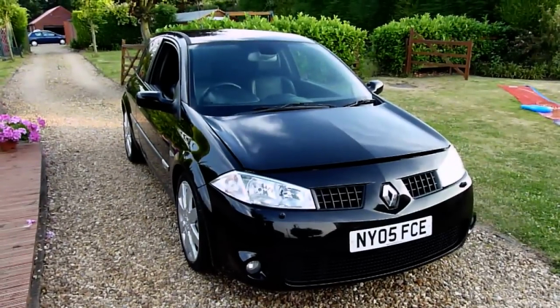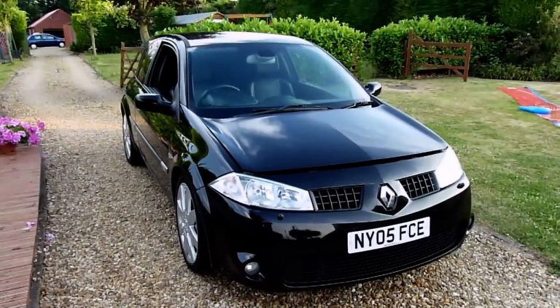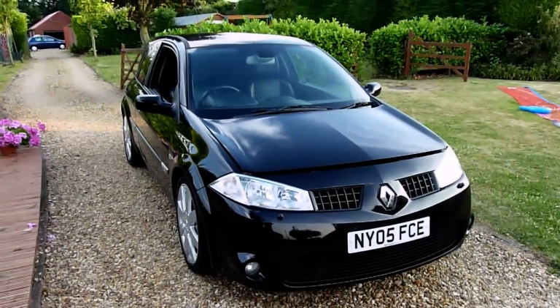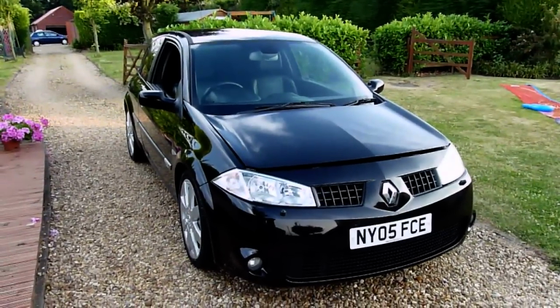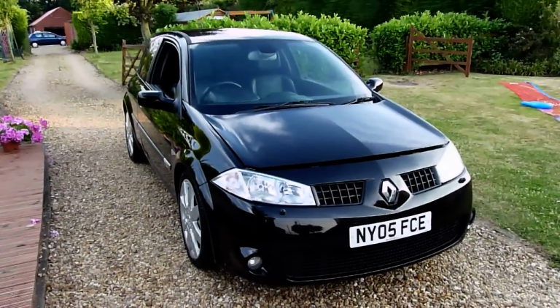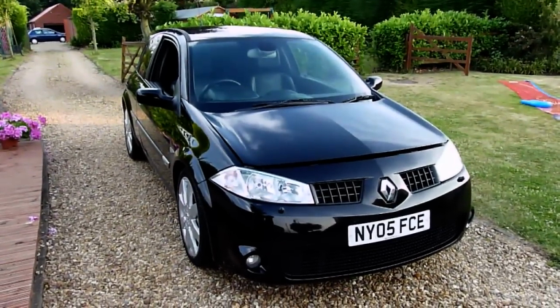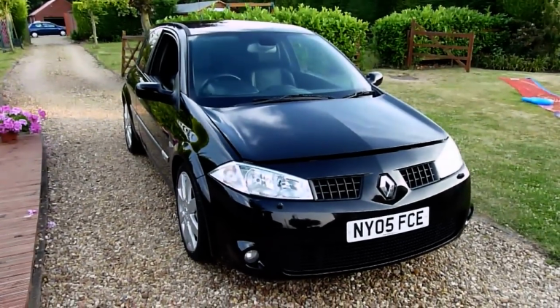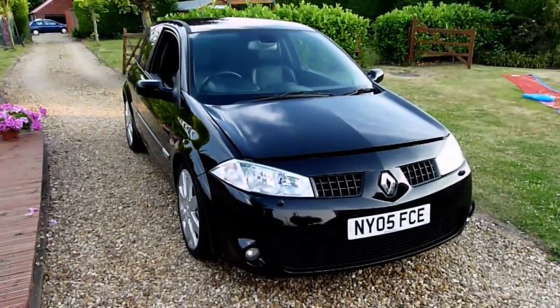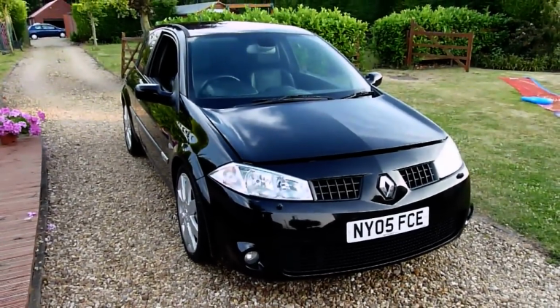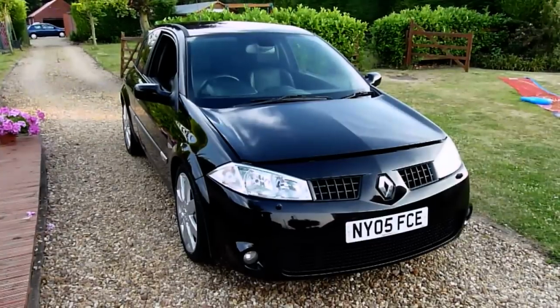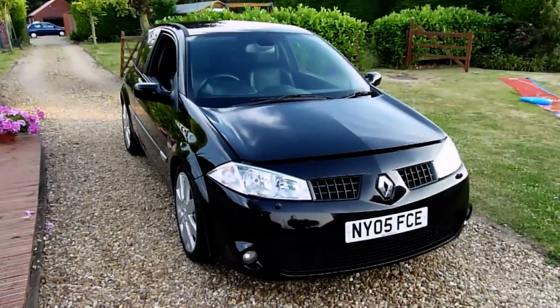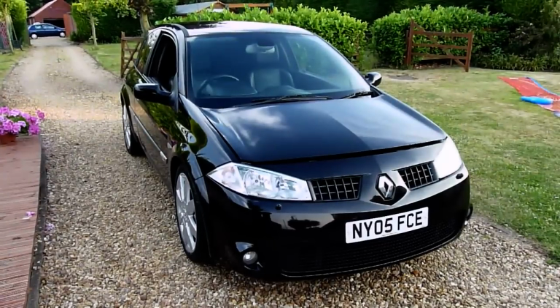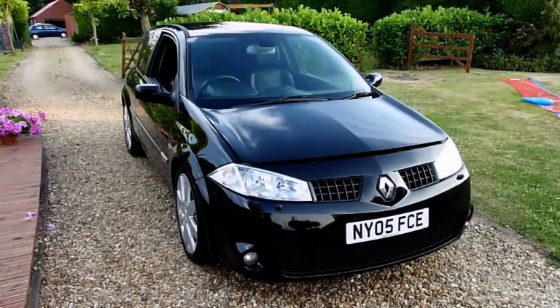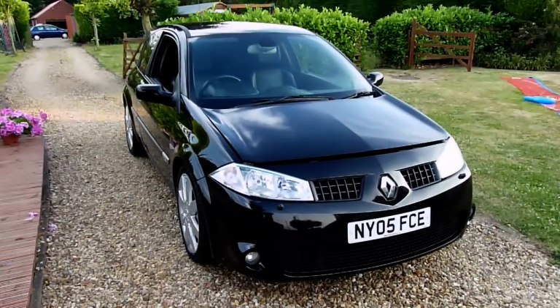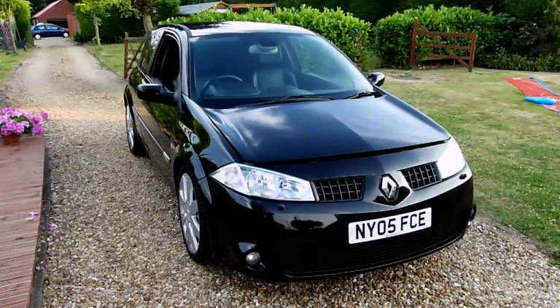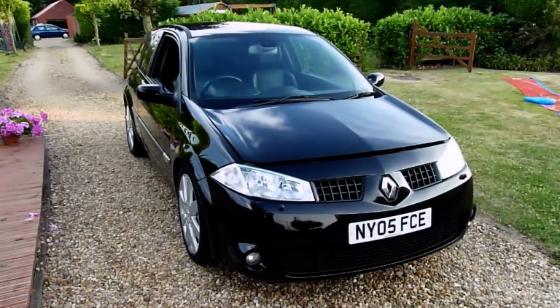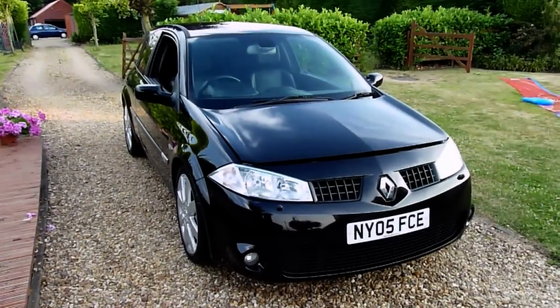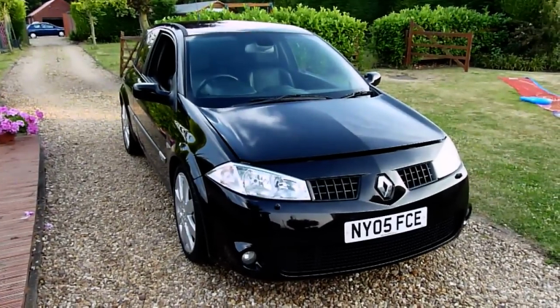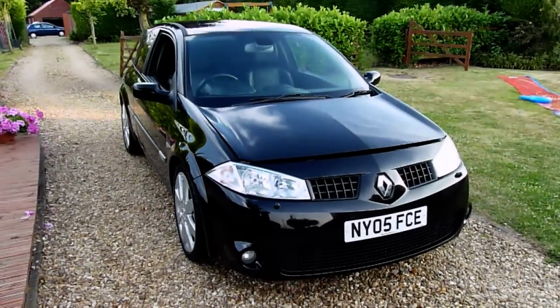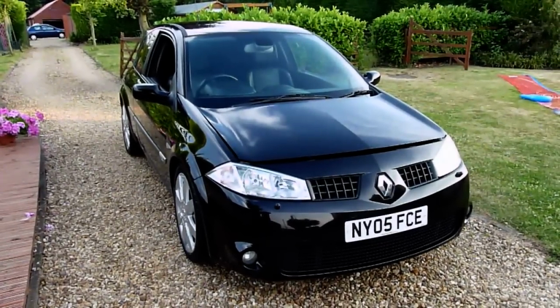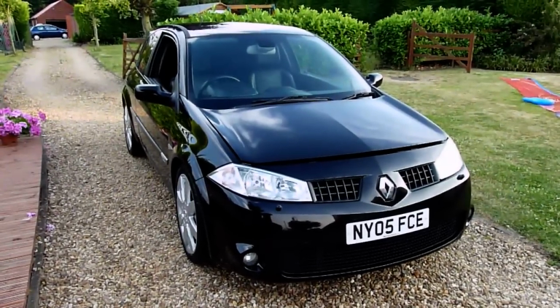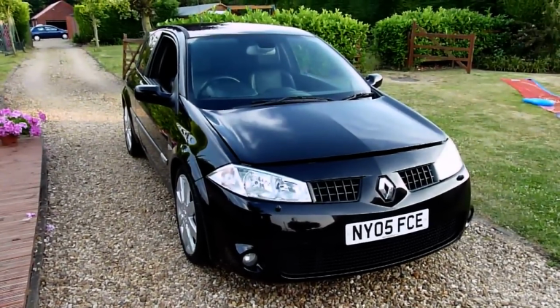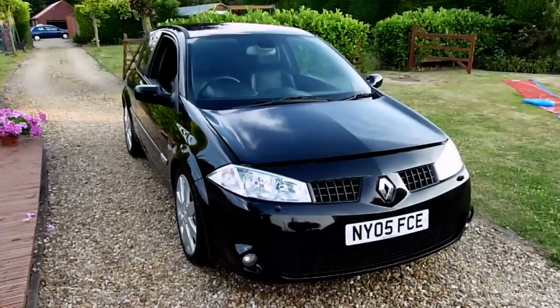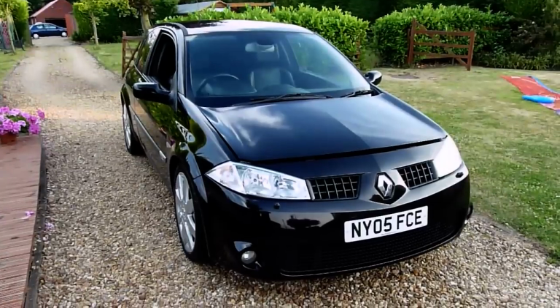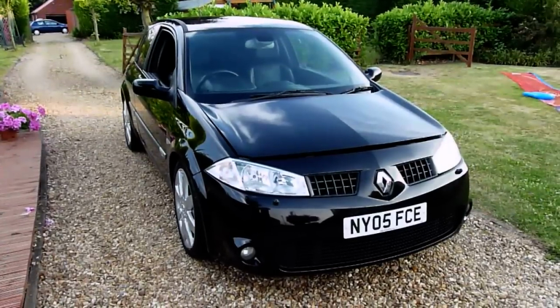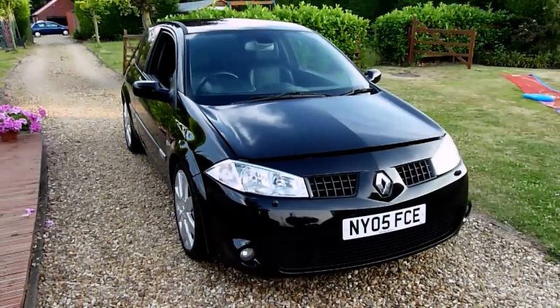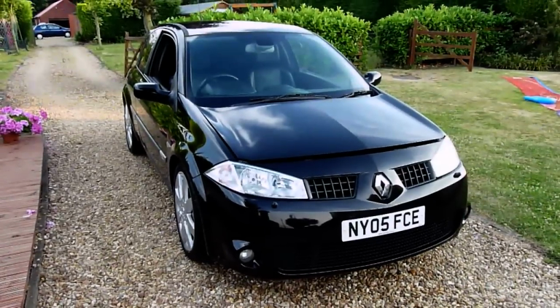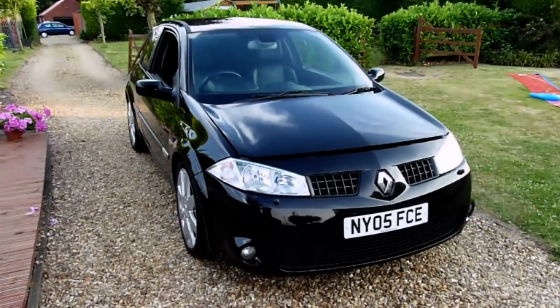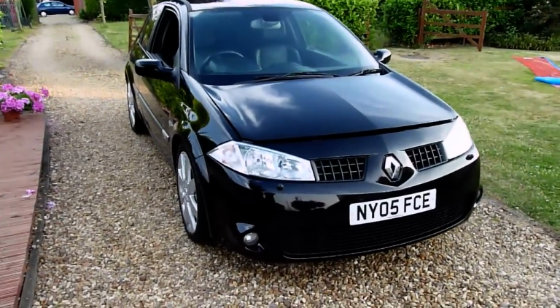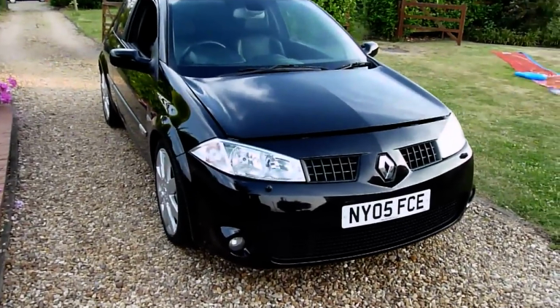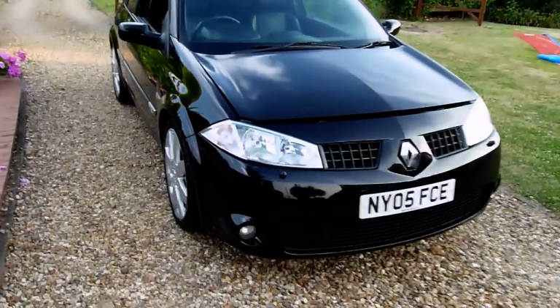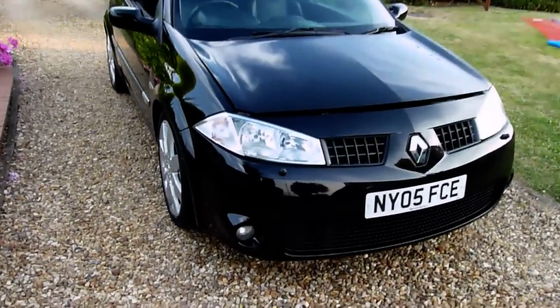Welcome to SDSC Specialist Cars. This is our video review of our 2005 registered Renault Megane Renault Sport 225. Have a look around the car and have a look at the general condition.